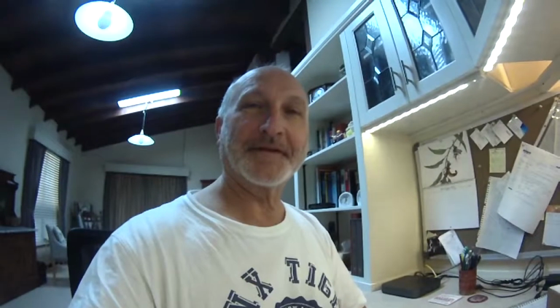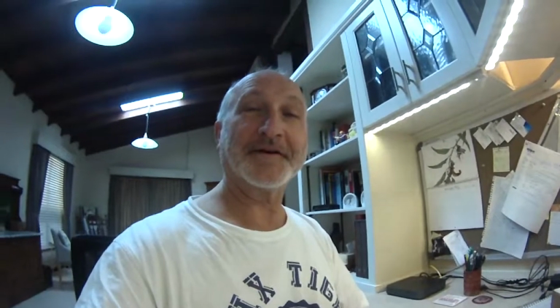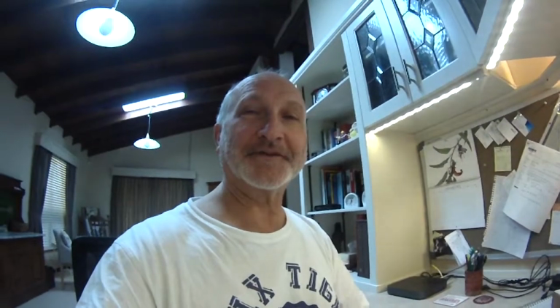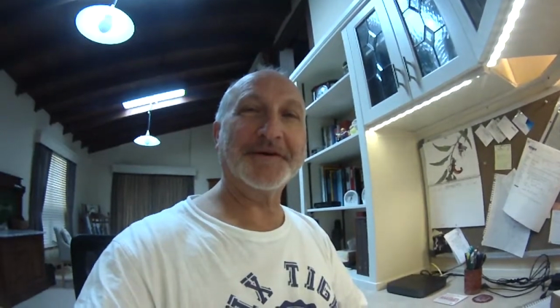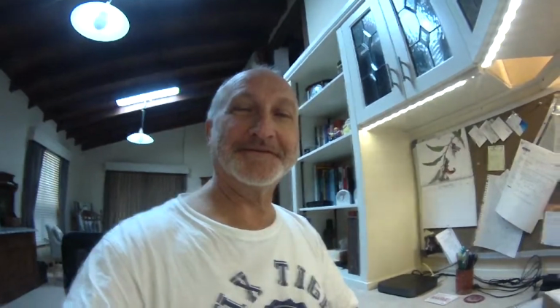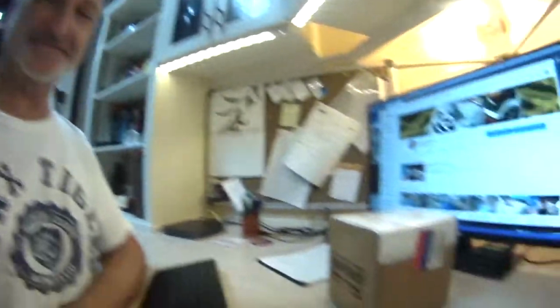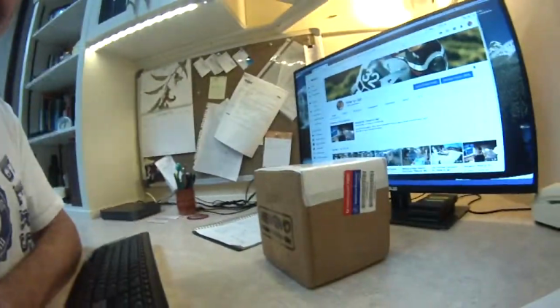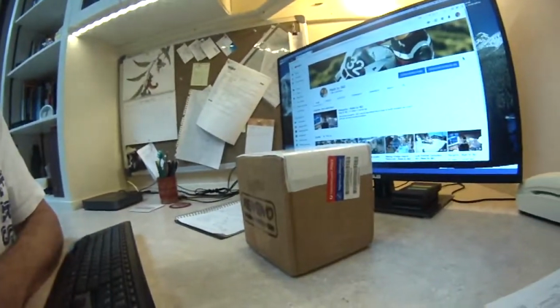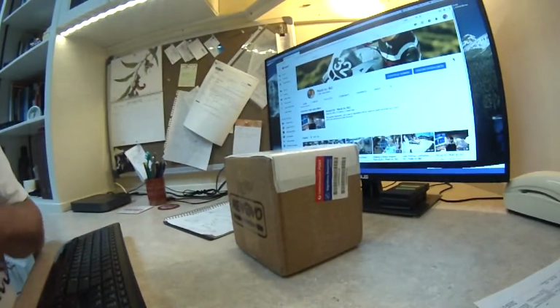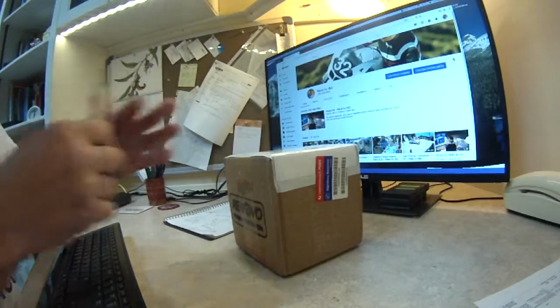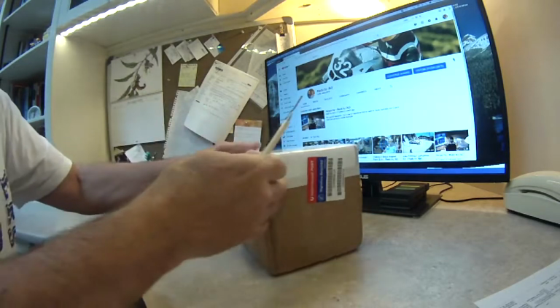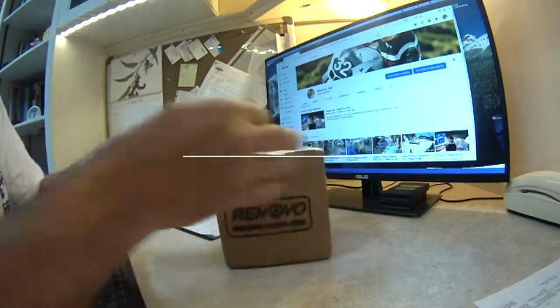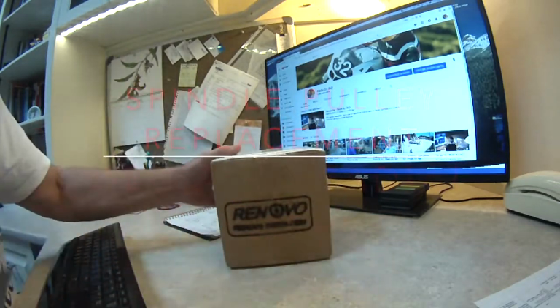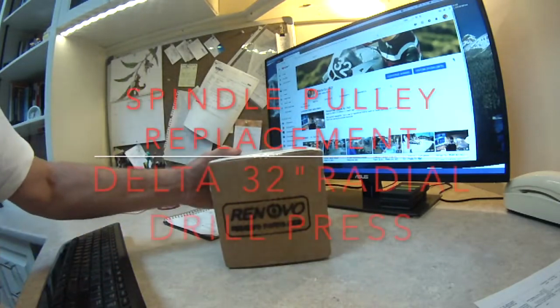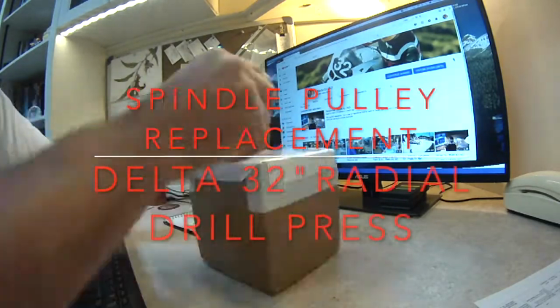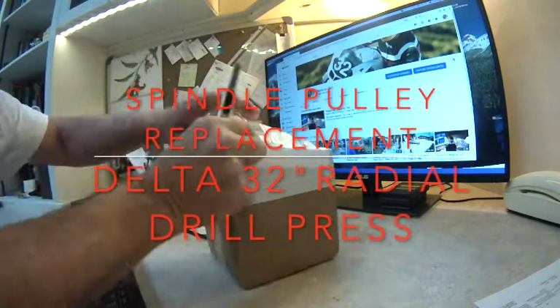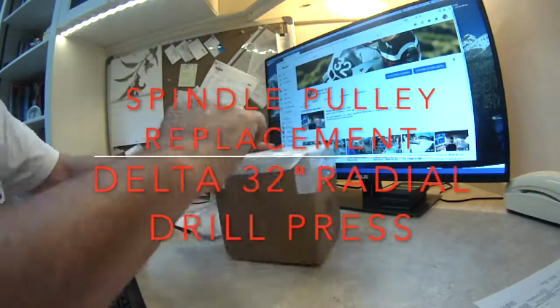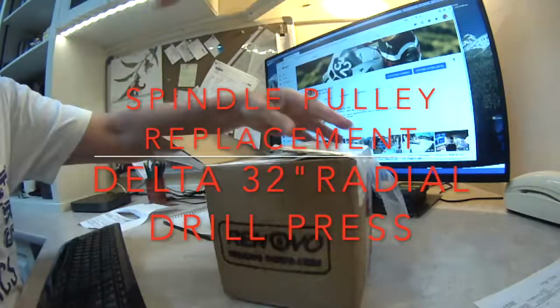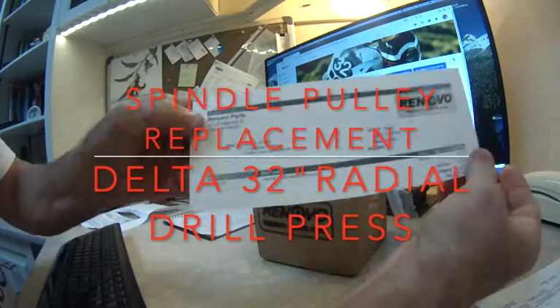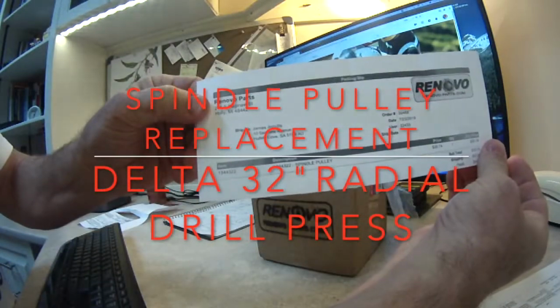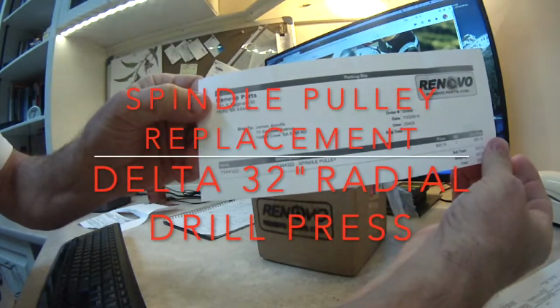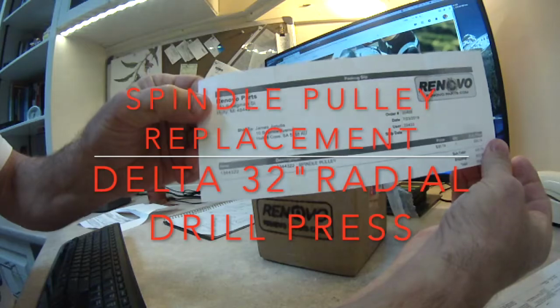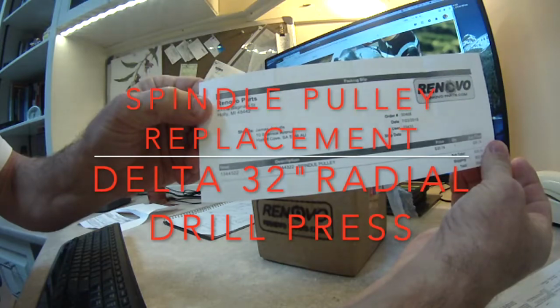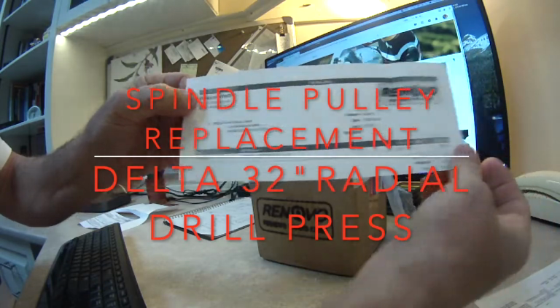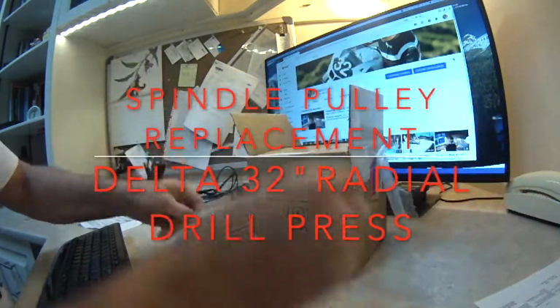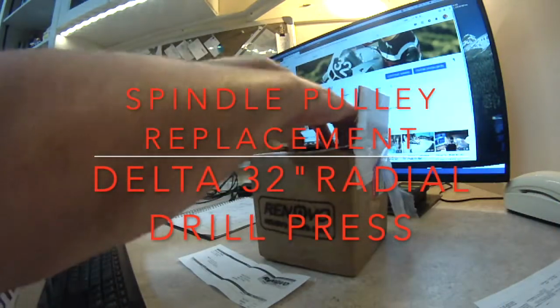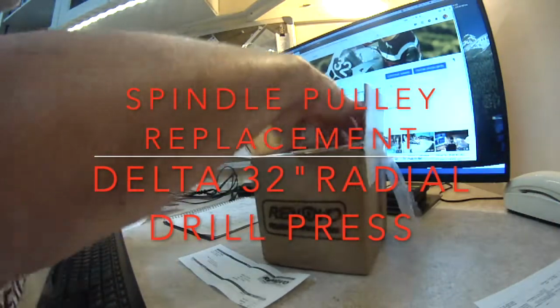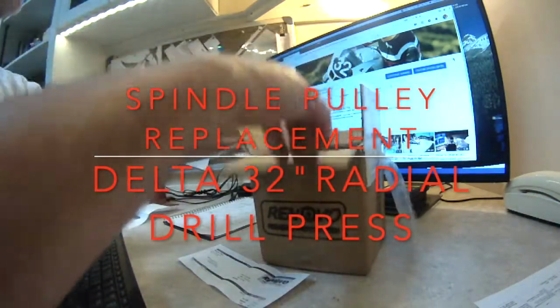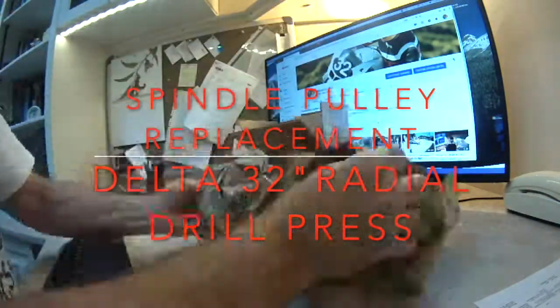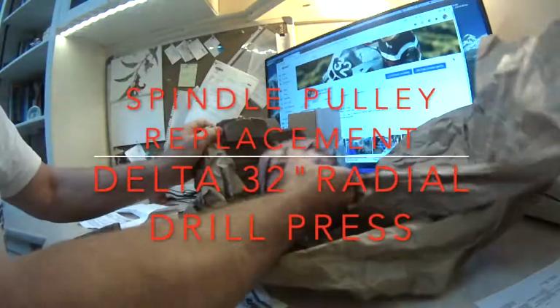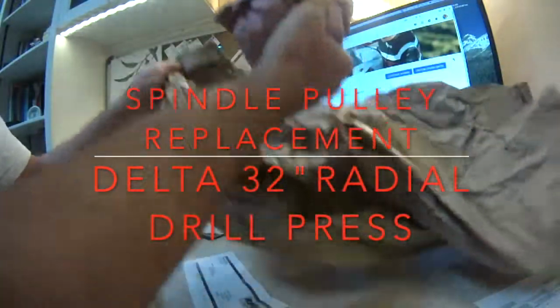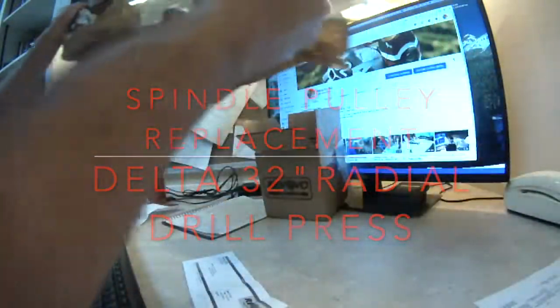I got a package in the mail — a pulley for a drill press. Packaged well.